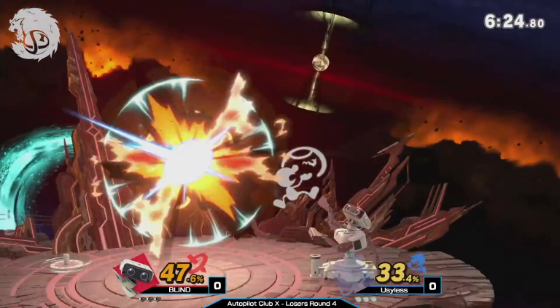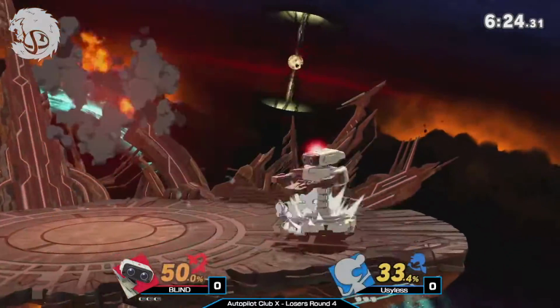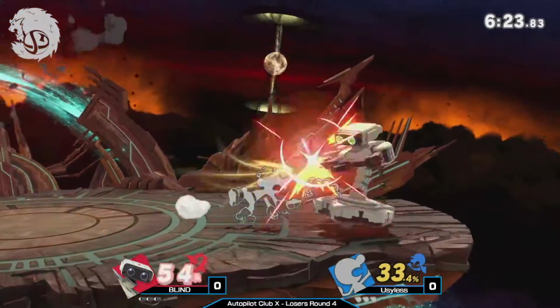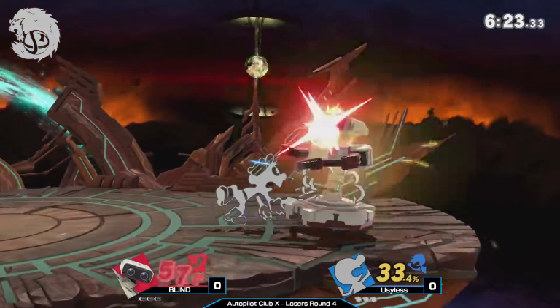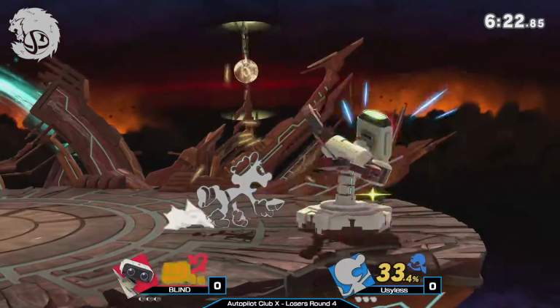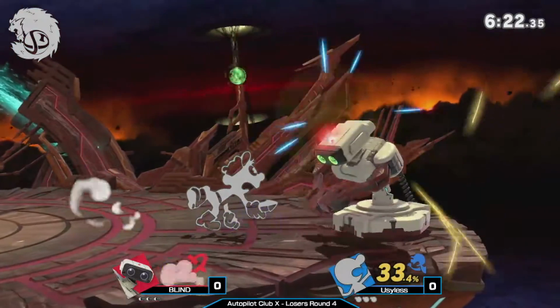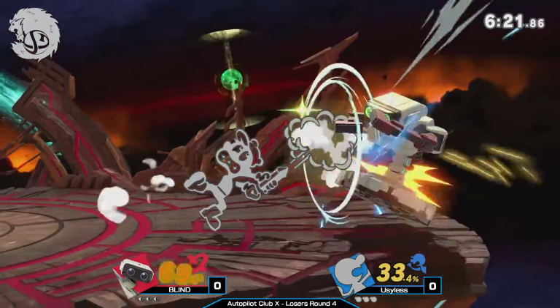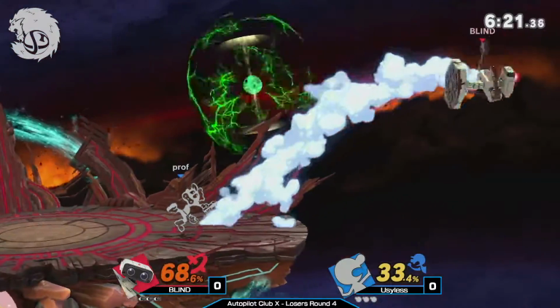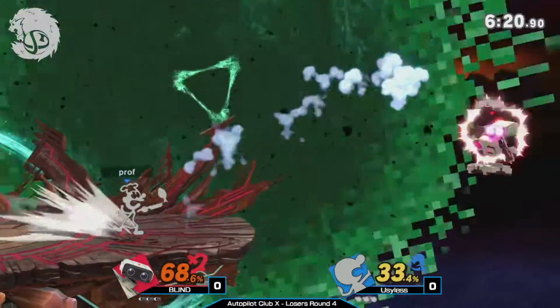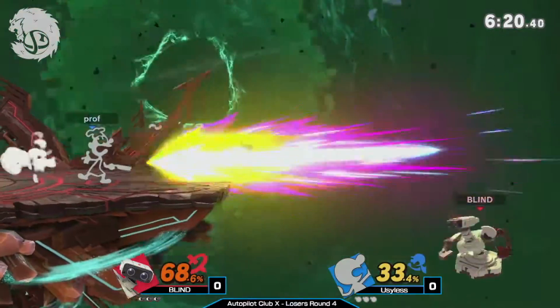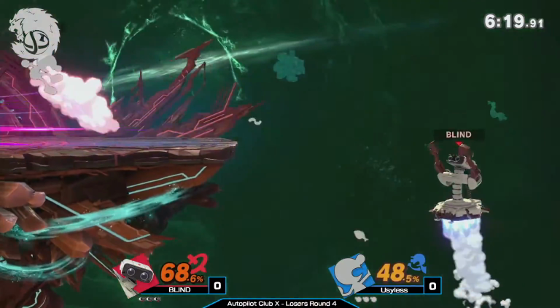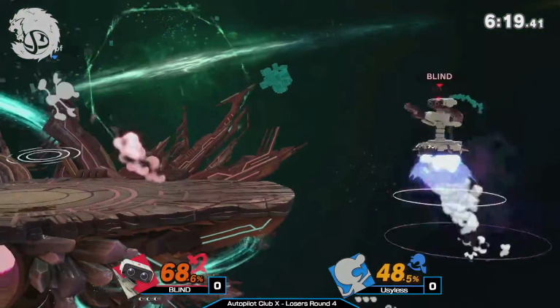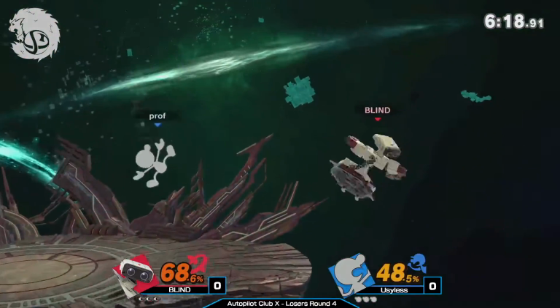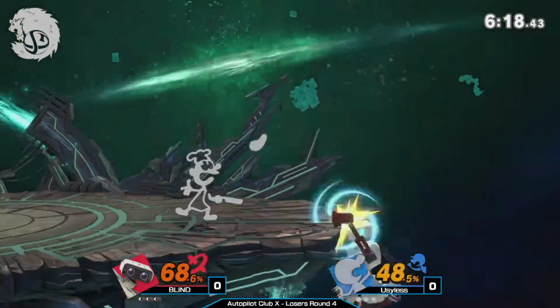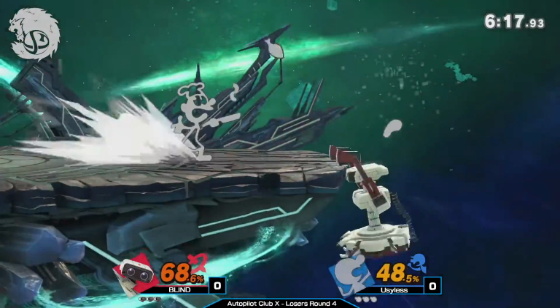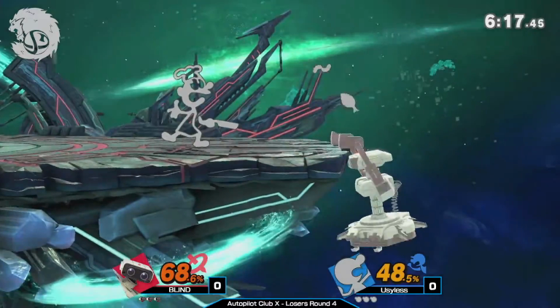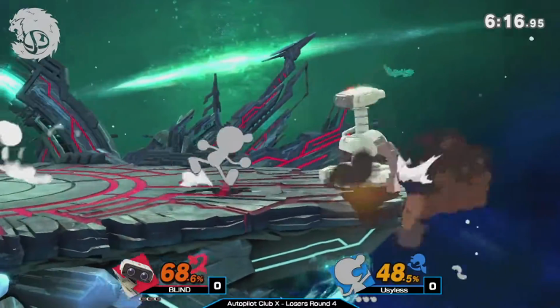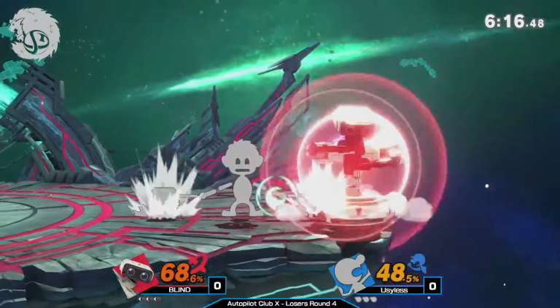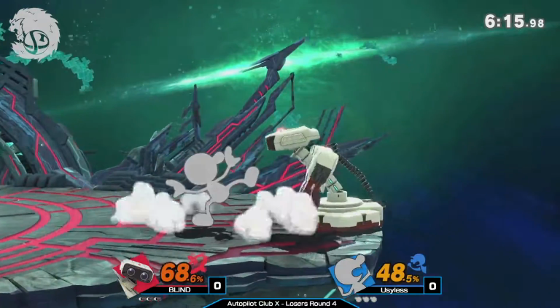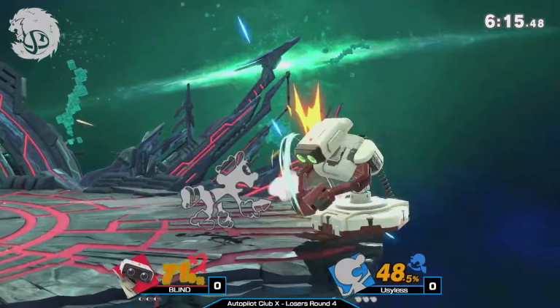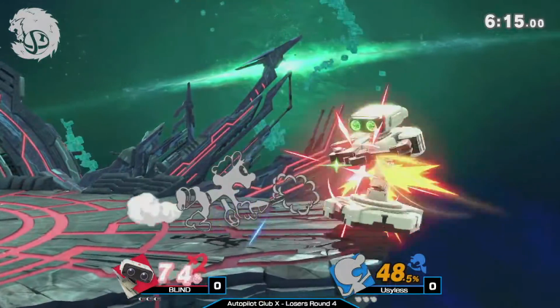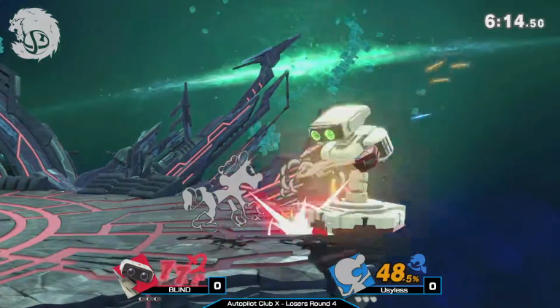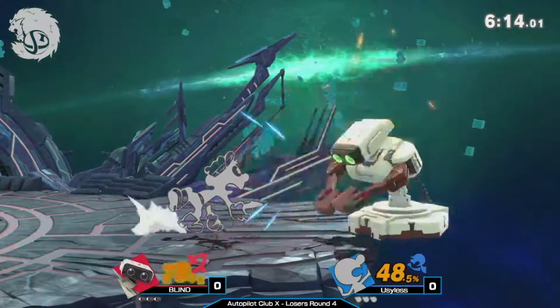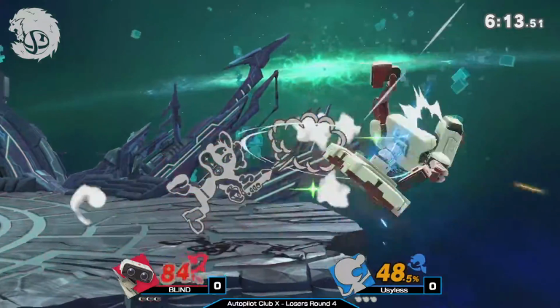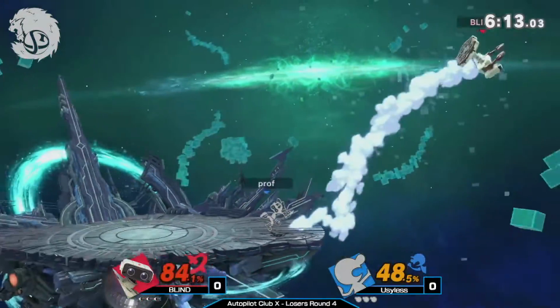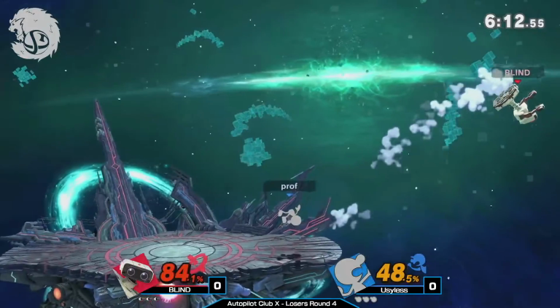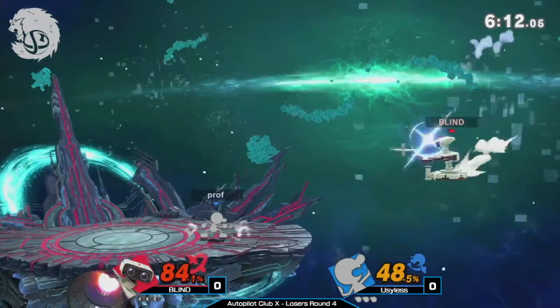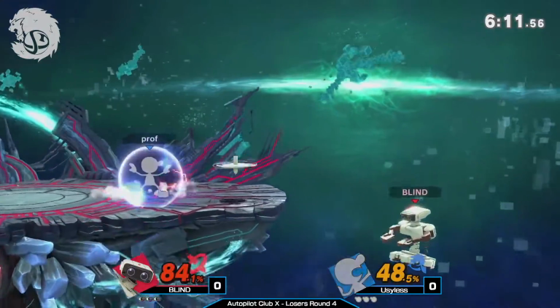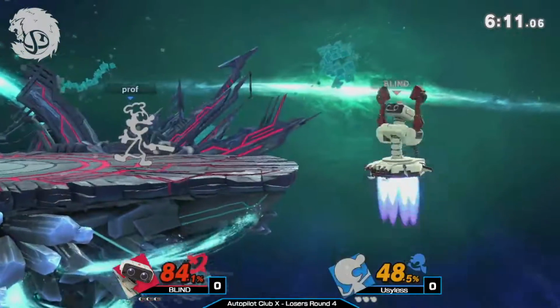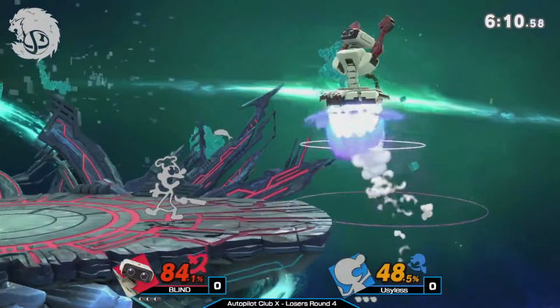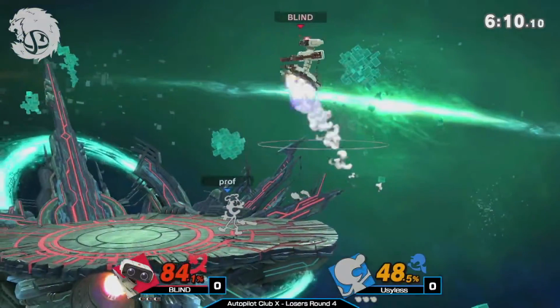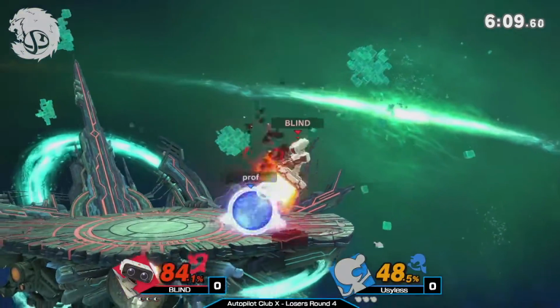We see Prof going for these Nairs of his own. Both Blind and Prof want to get their Nairs — their combo starters — on their opponent. But the down smash — this is the ledge trapping I was talking about. With the bacon and the down smashes, if you get down smashed at the ledge, you are absolutely gone.